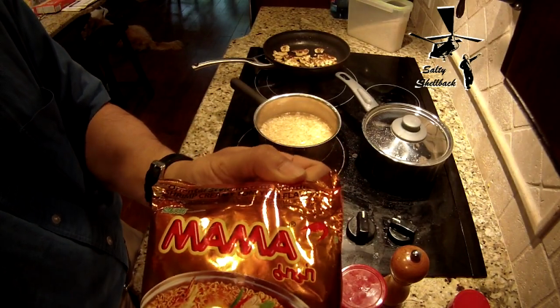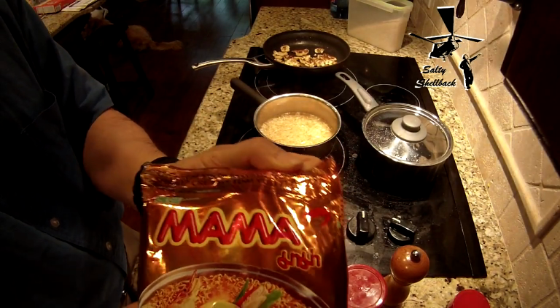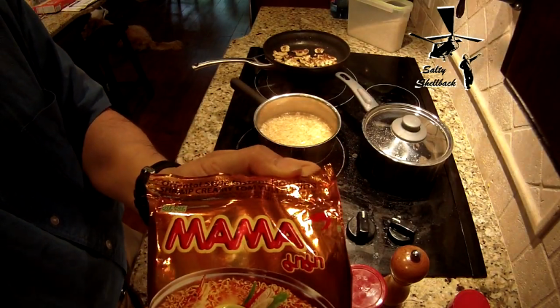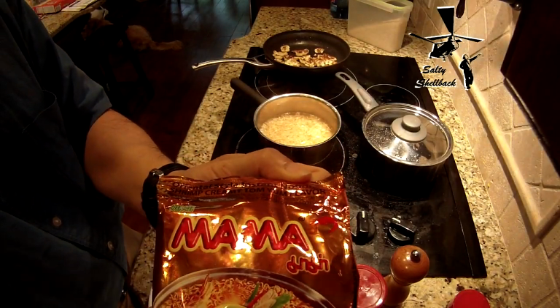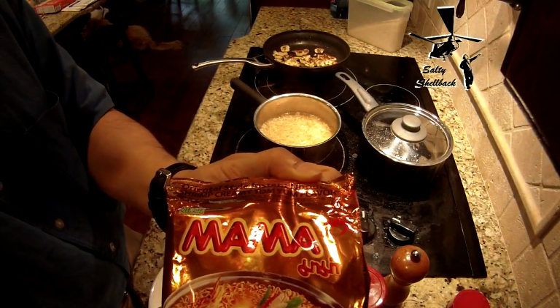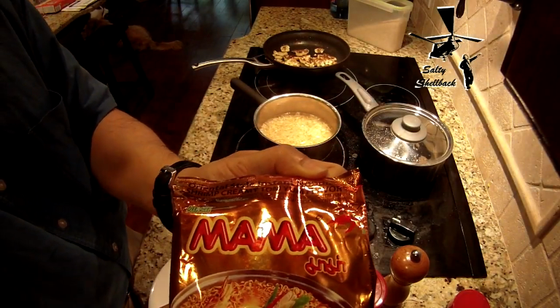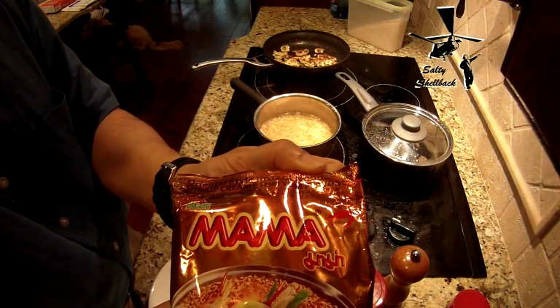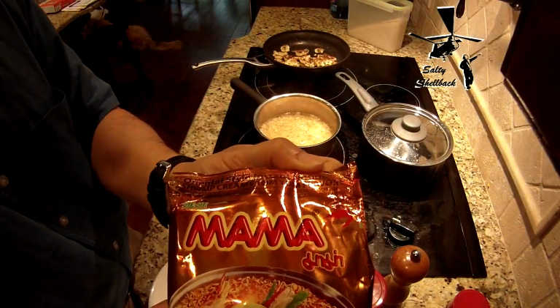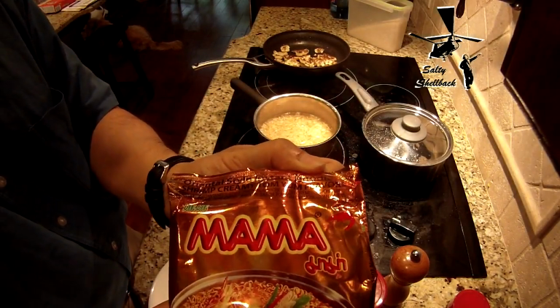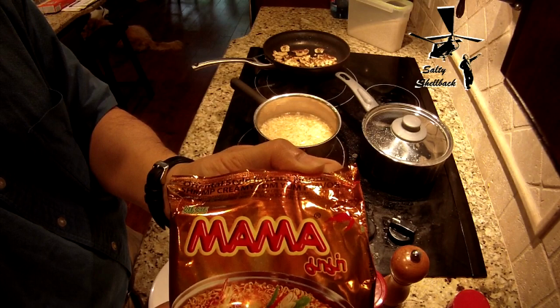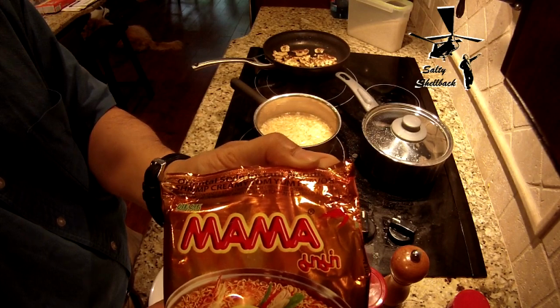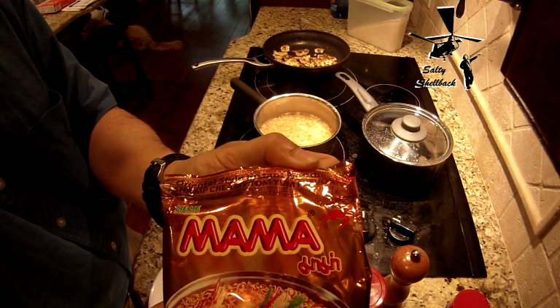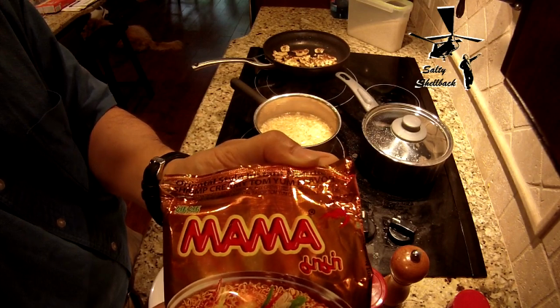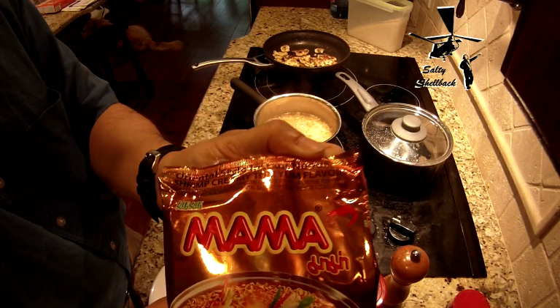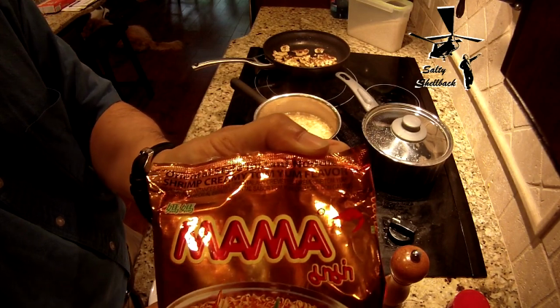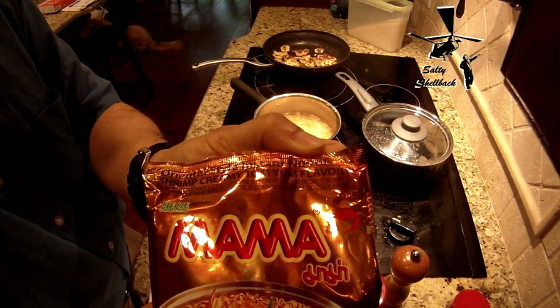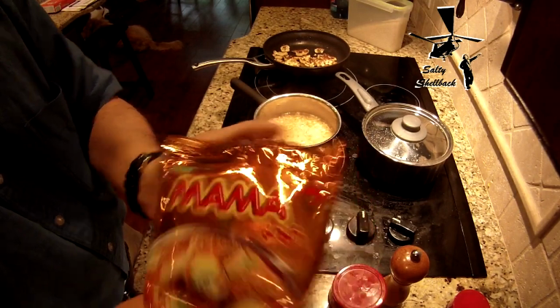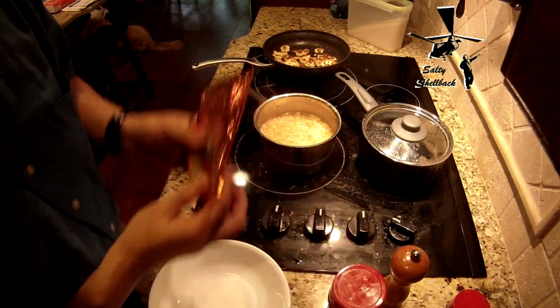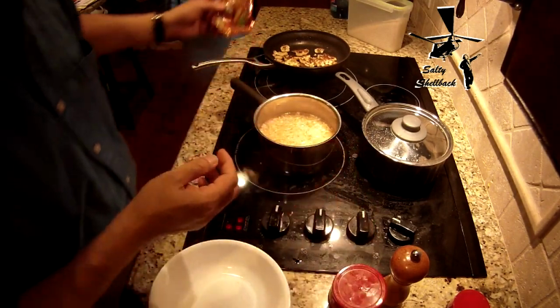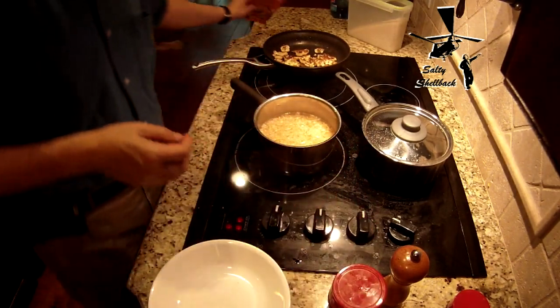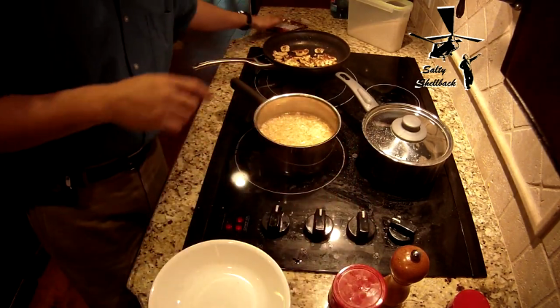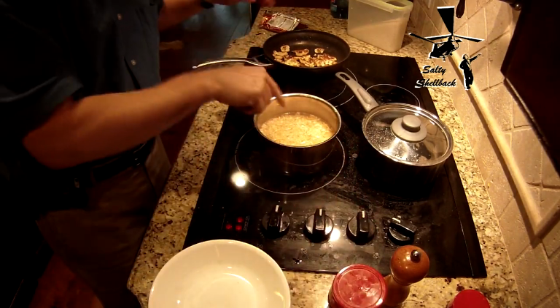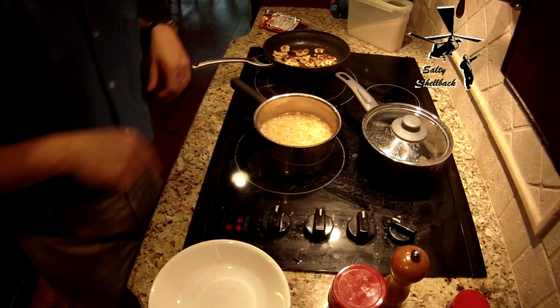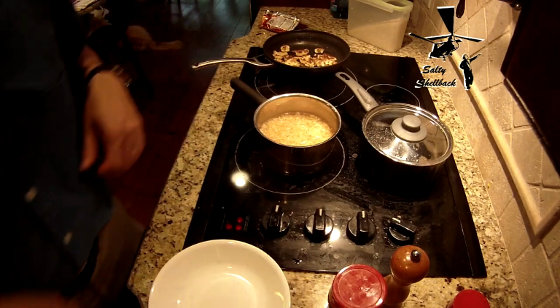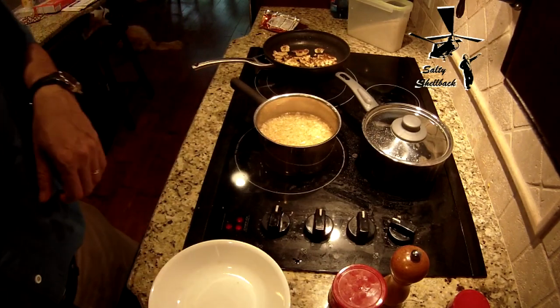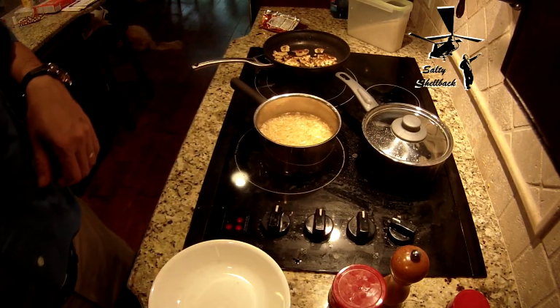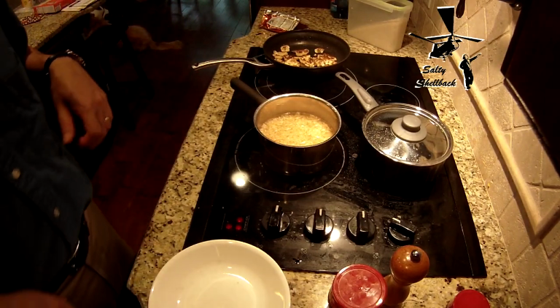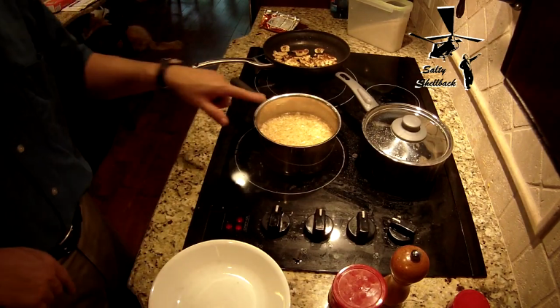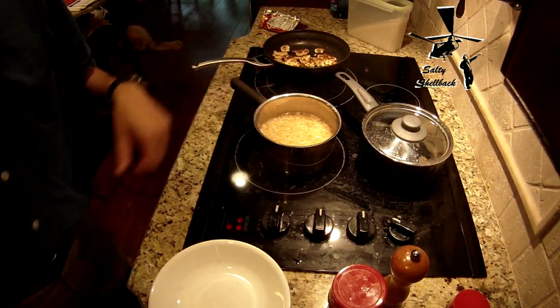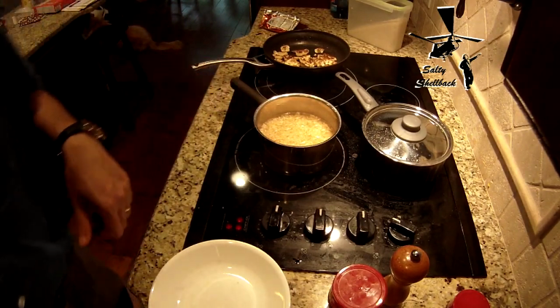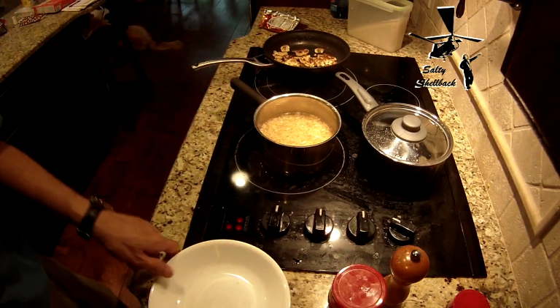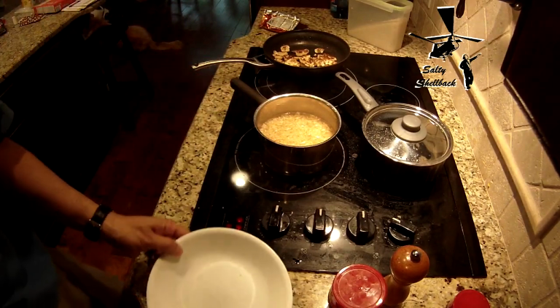And I got the Shrimp Creamy Tom Yum flavor. Creamy Tom Yum flavor. So I'm gonna spoon in, or fork in the noodles.